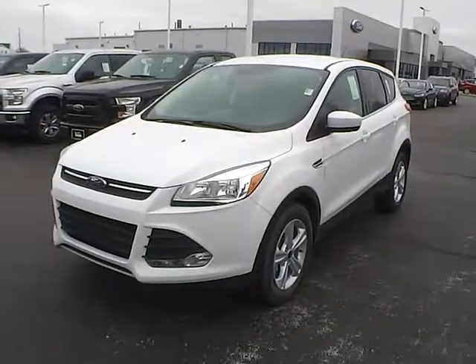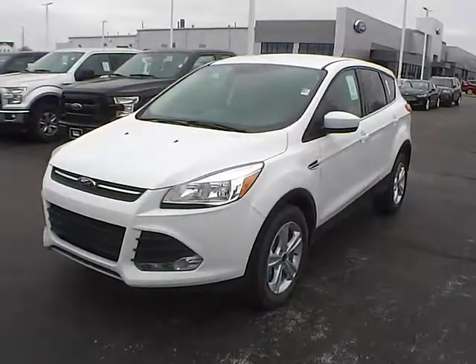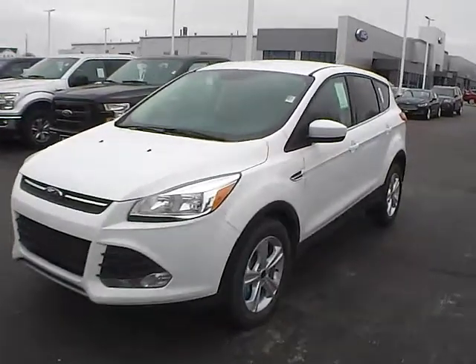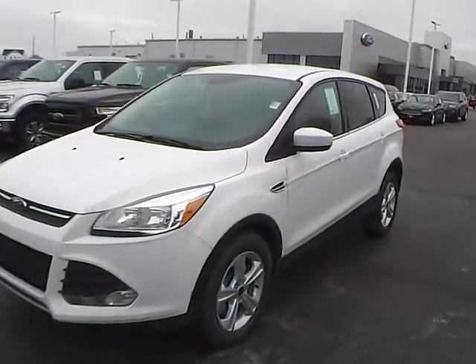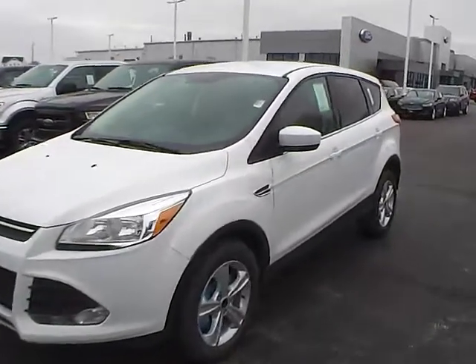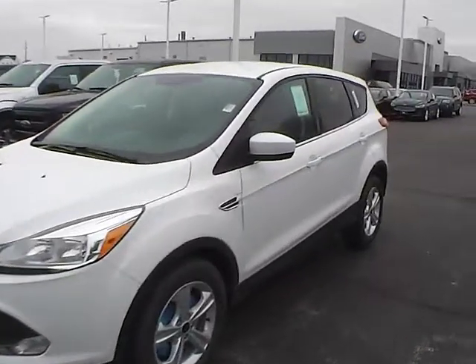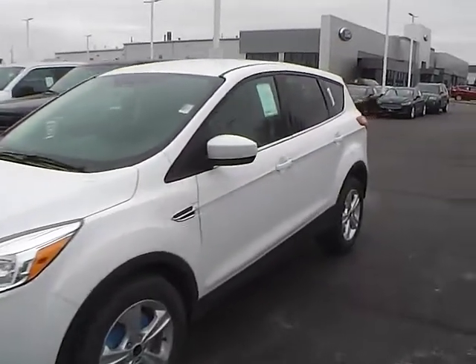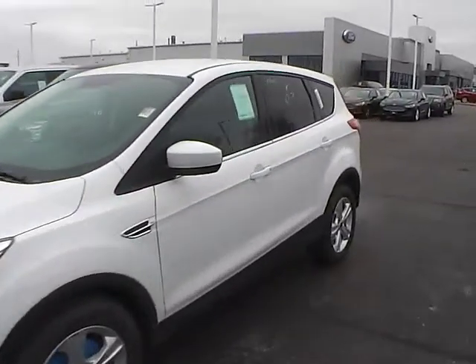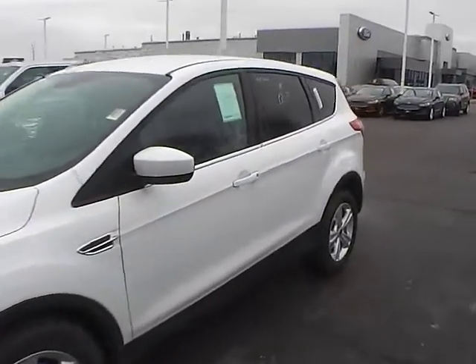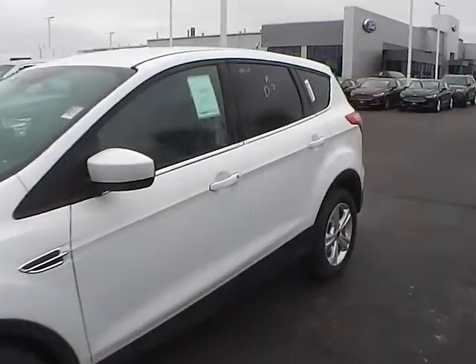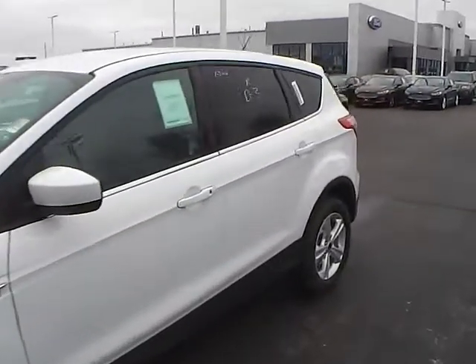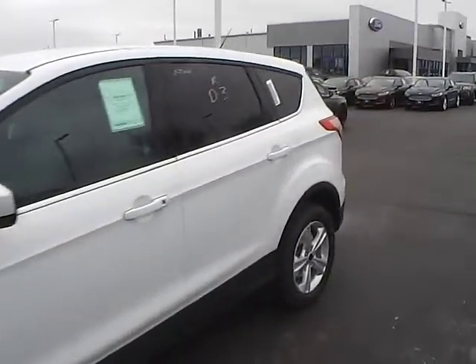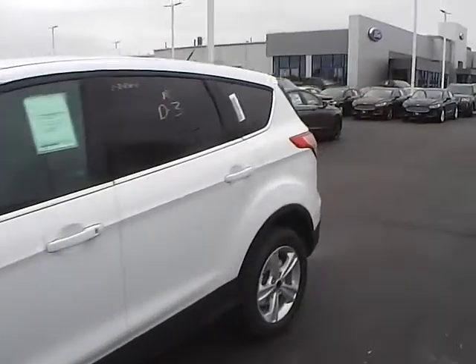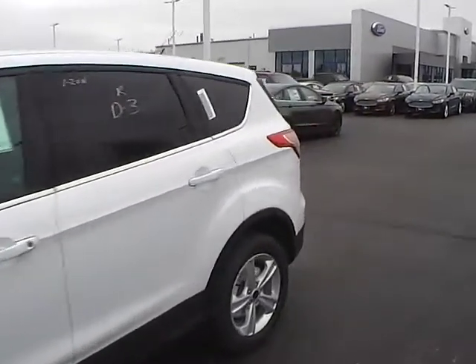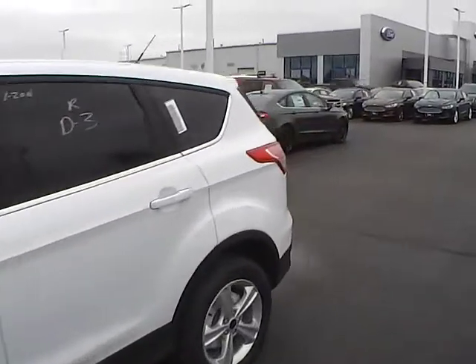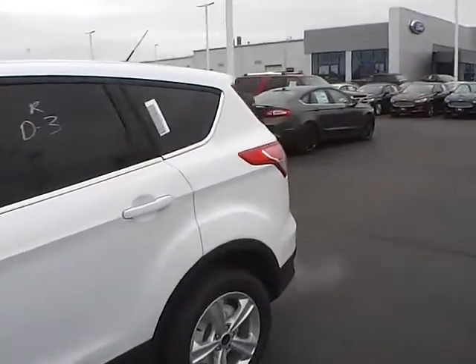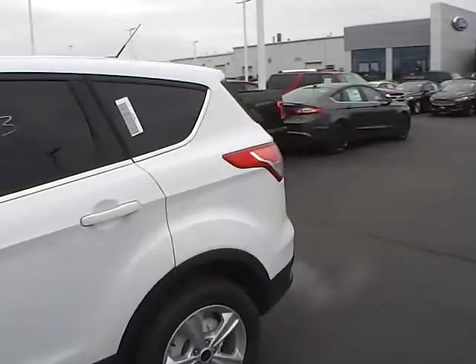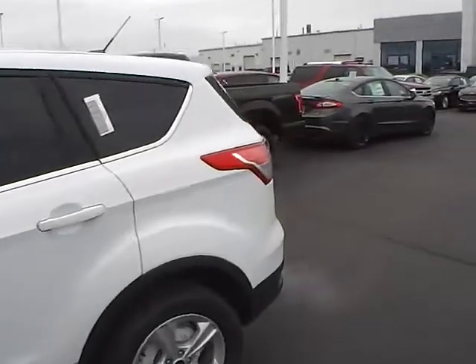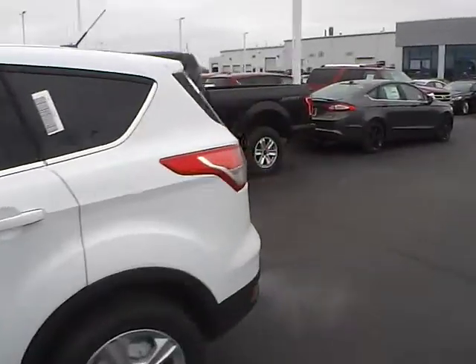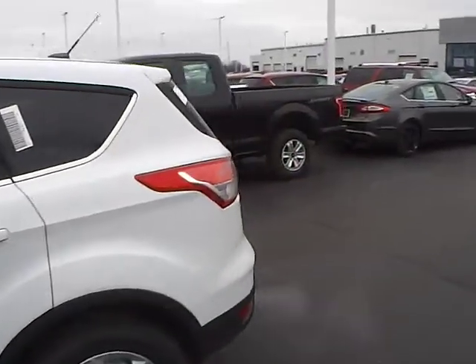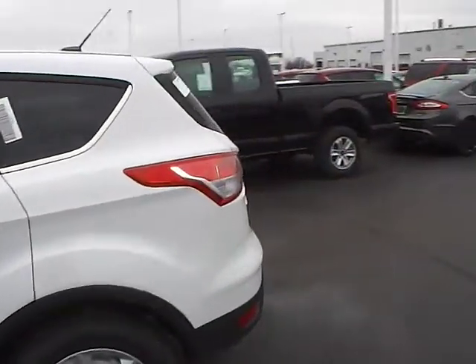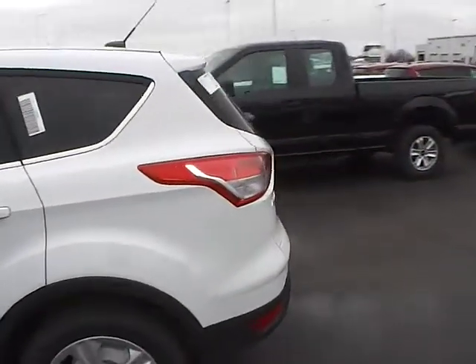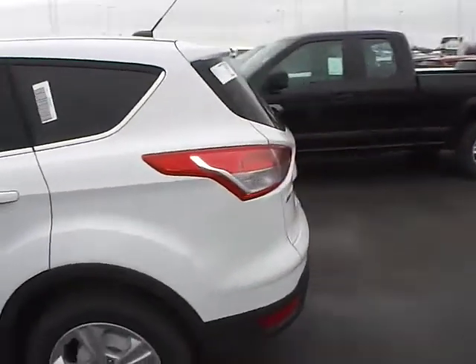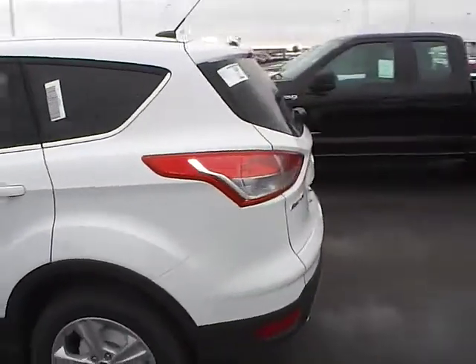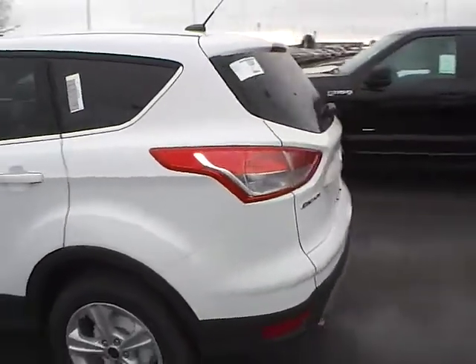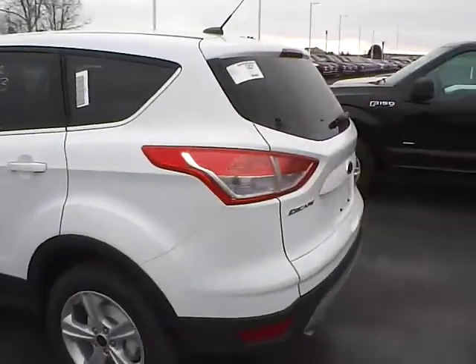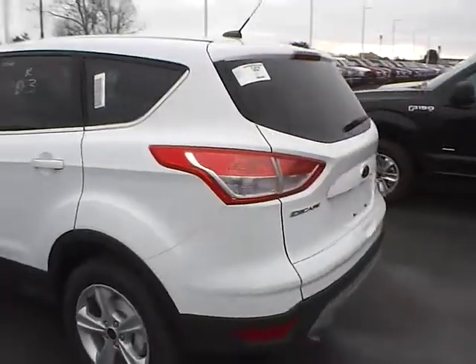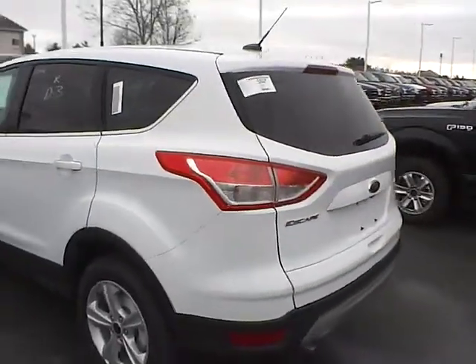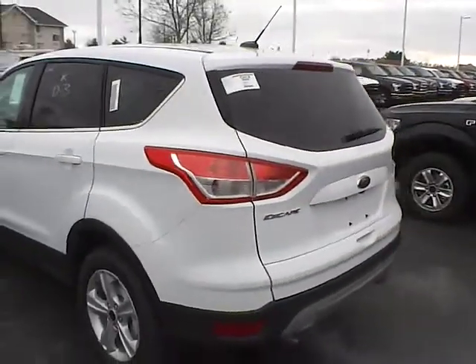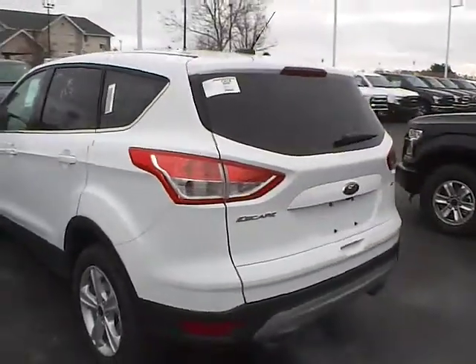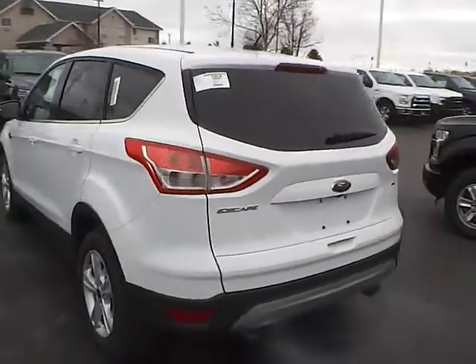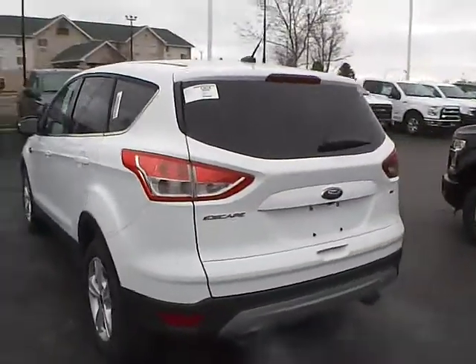Today we've got a 2016 Ford Escape SE with an Oxford White exterior and a Charcoal Black interior. 2.5 liter 4-cylinder engine with an automatic transmission.